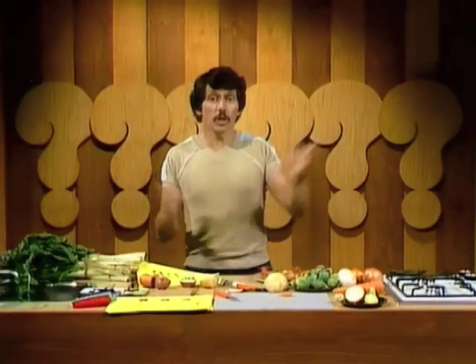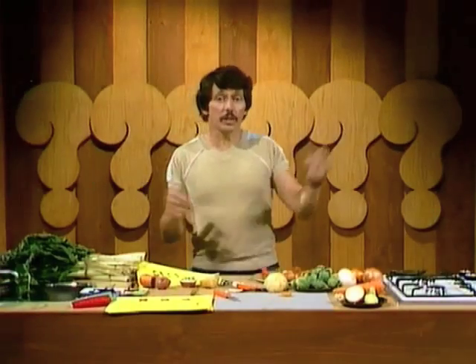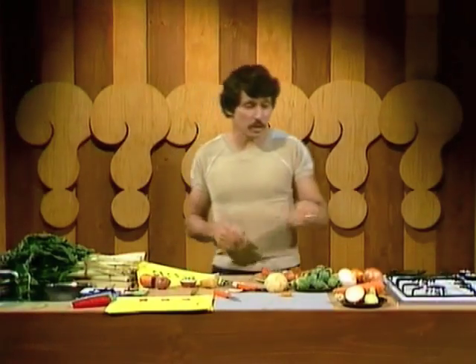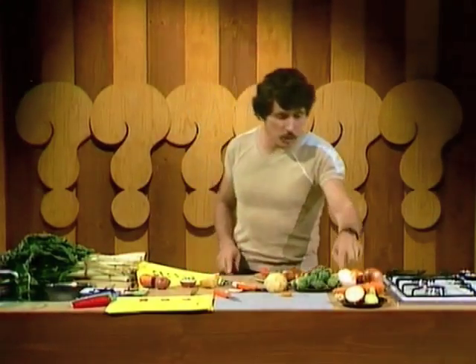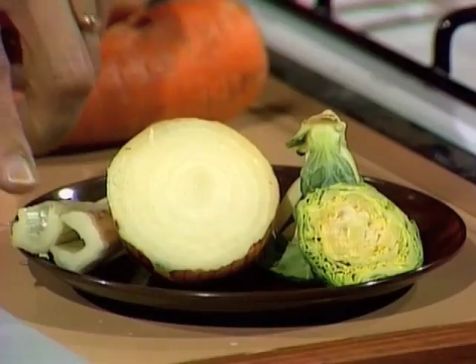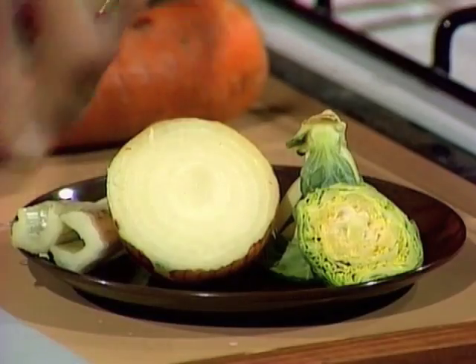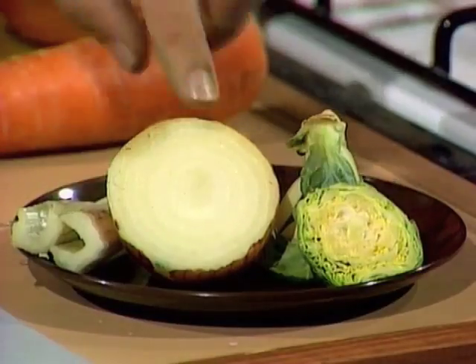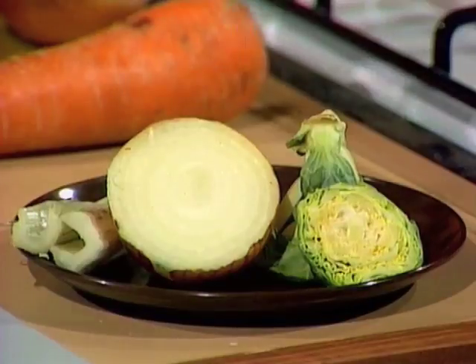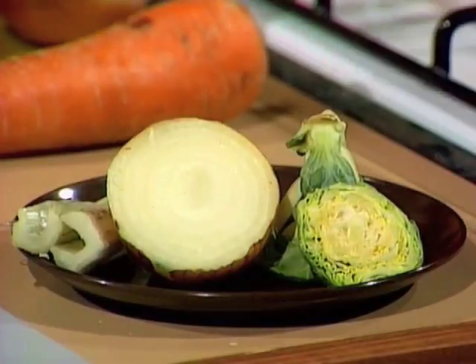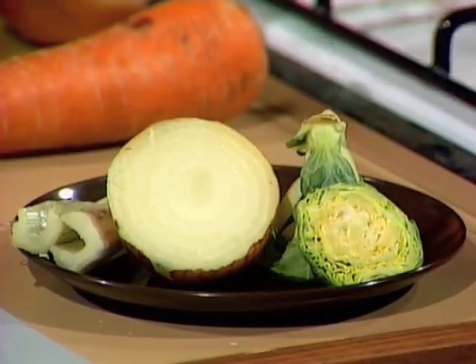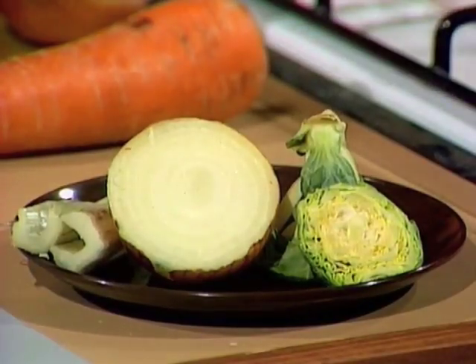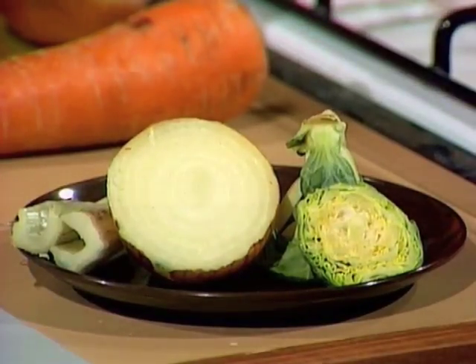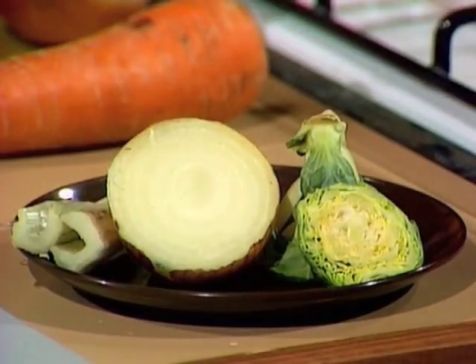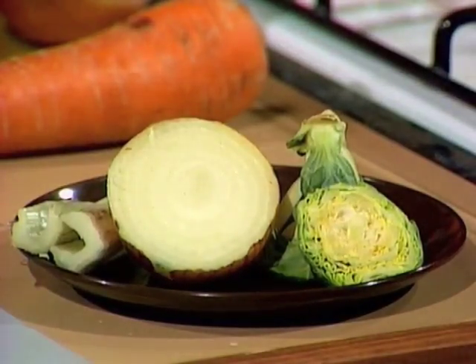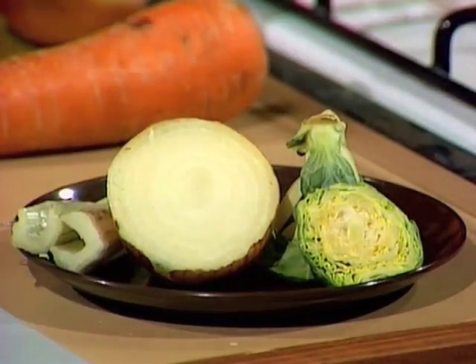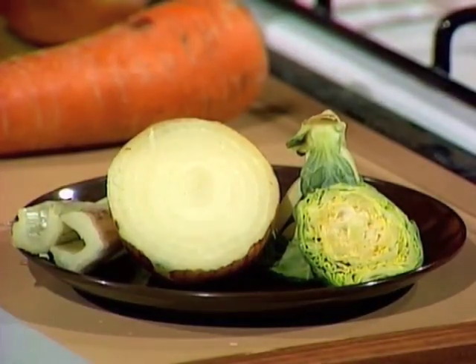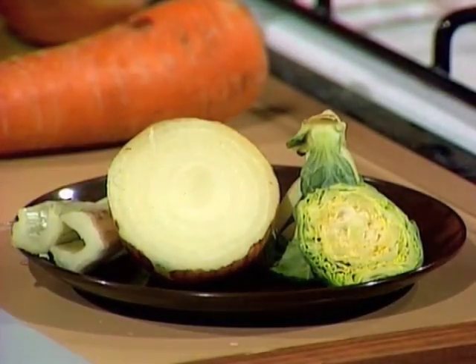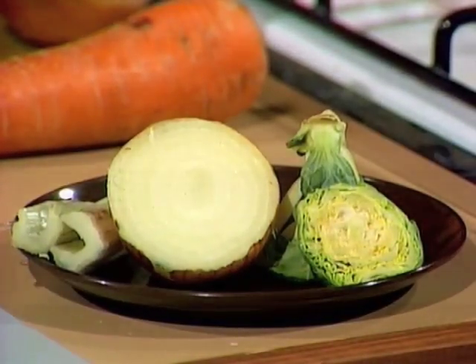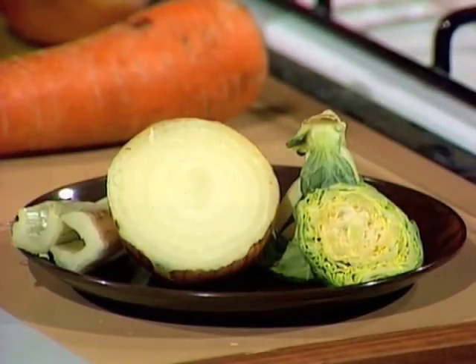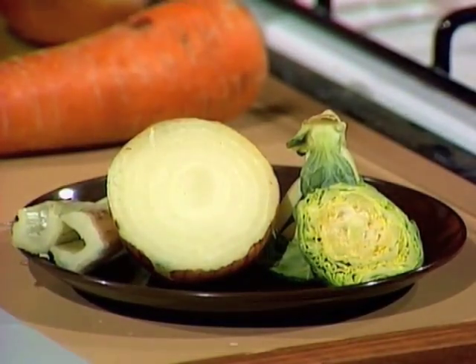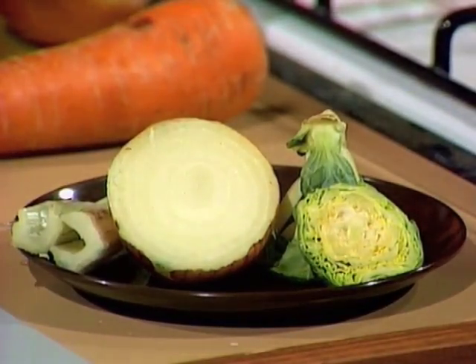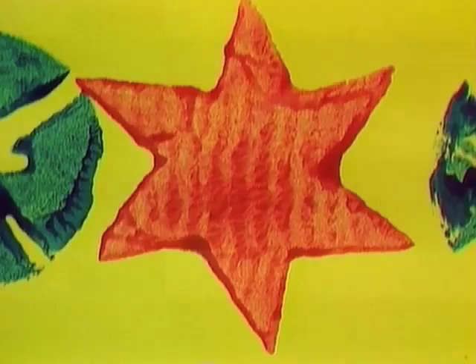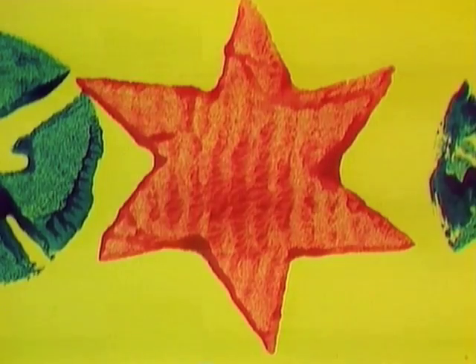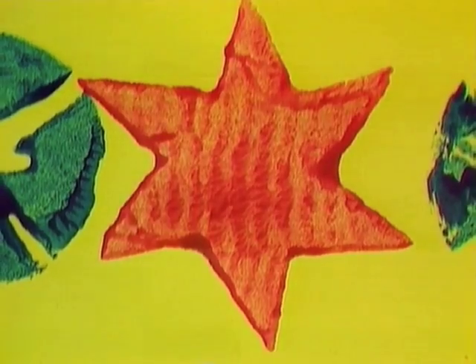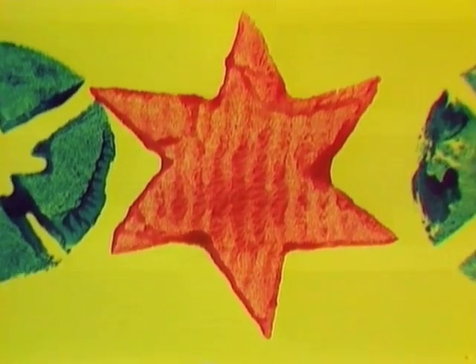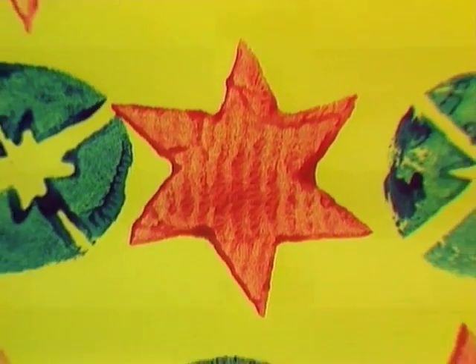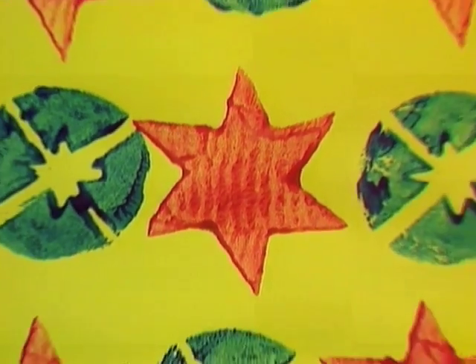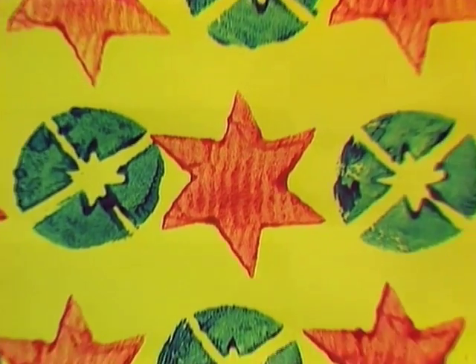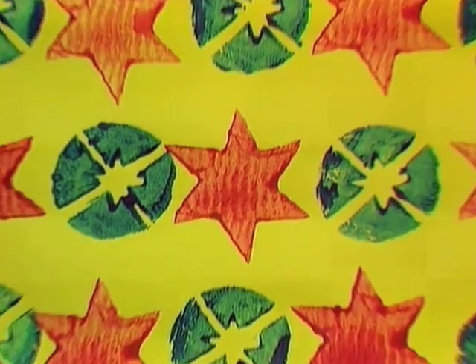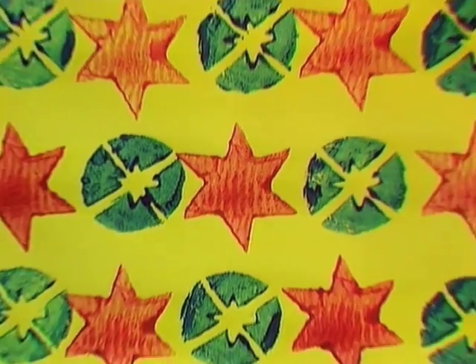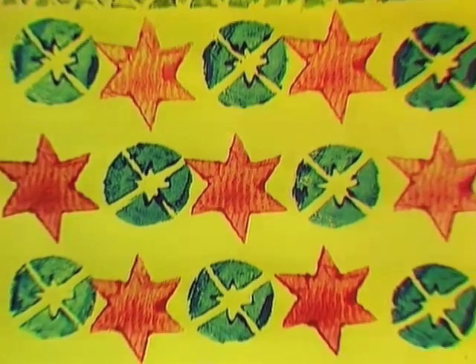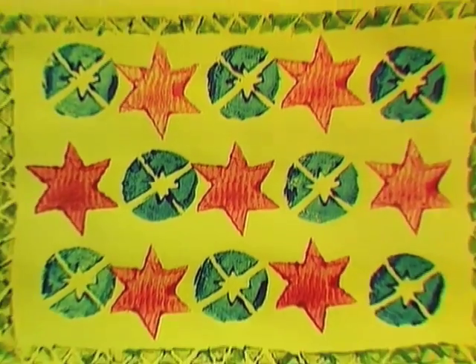Try other things such as spinach stalks, onions, Brussels sprouts — they have their own pattern and you don't need to do any cutting. Then try mixing your colours and patterns any way you like to give whatever effect you want.